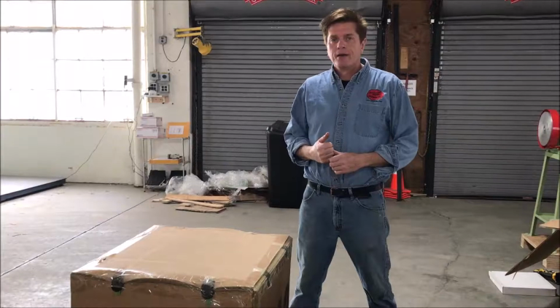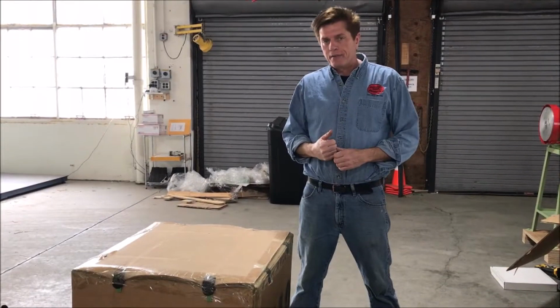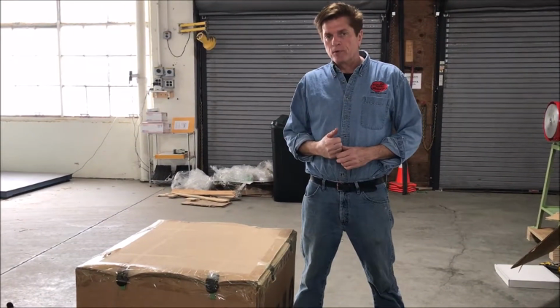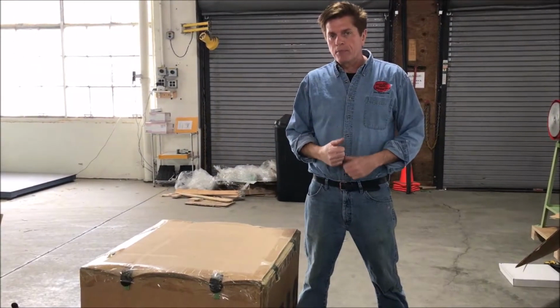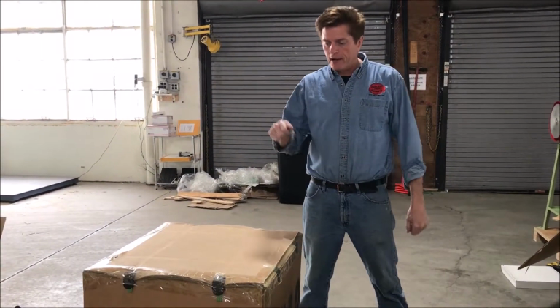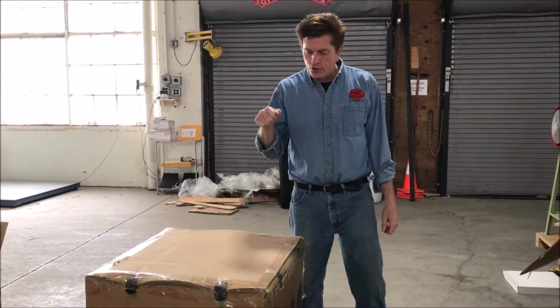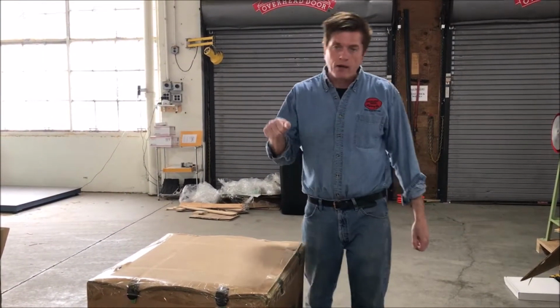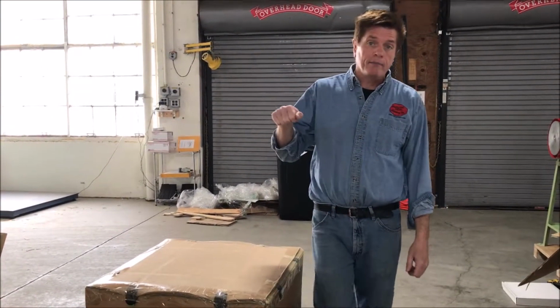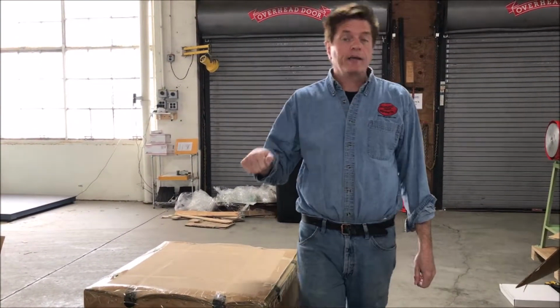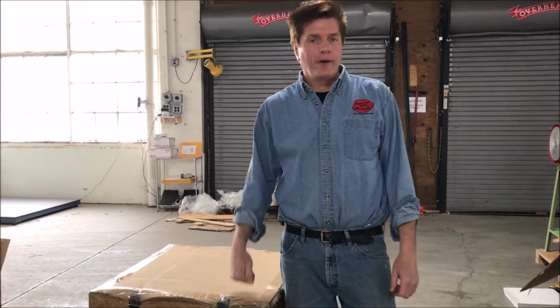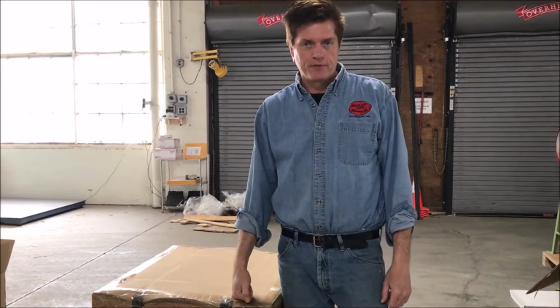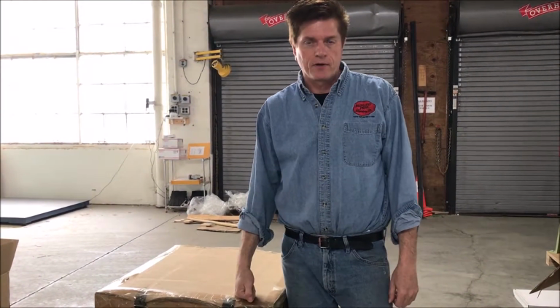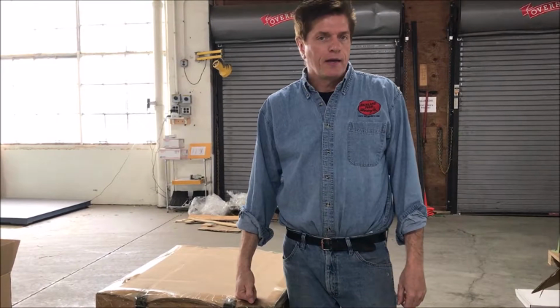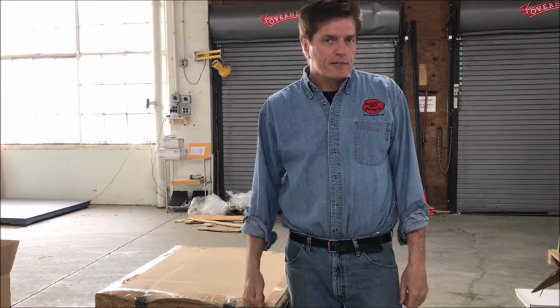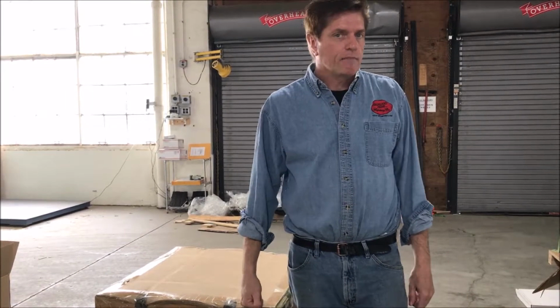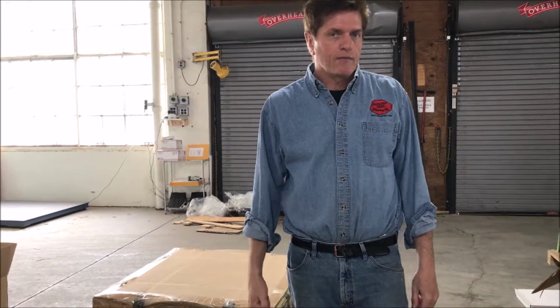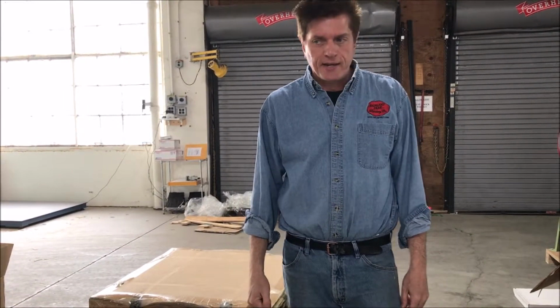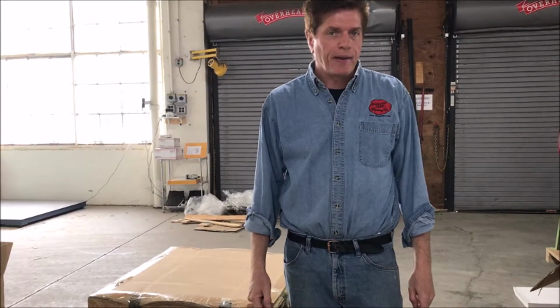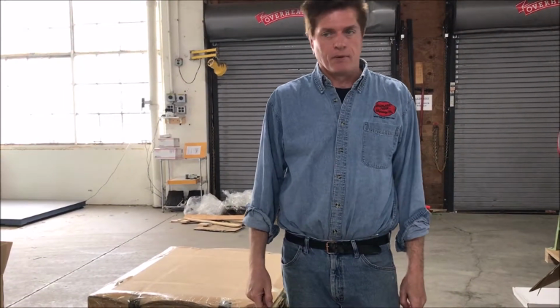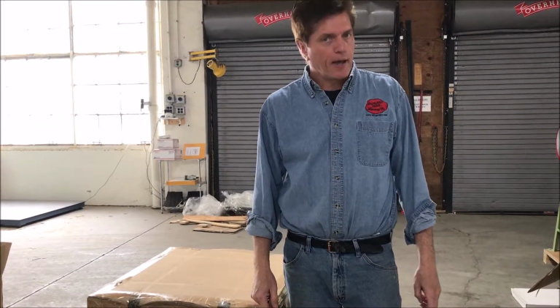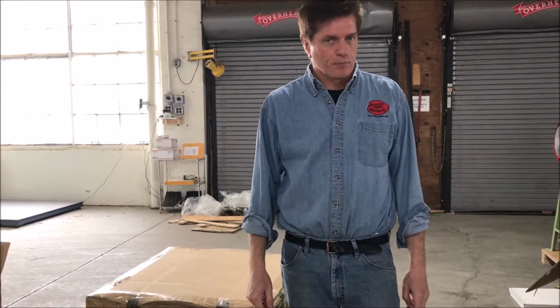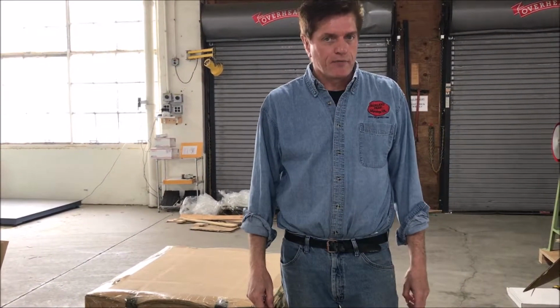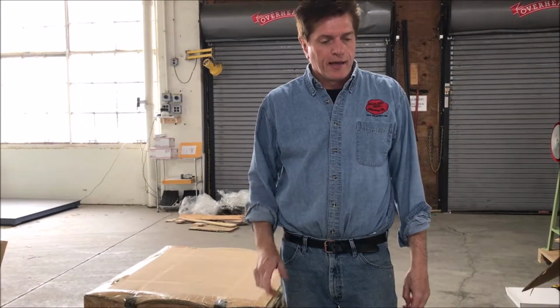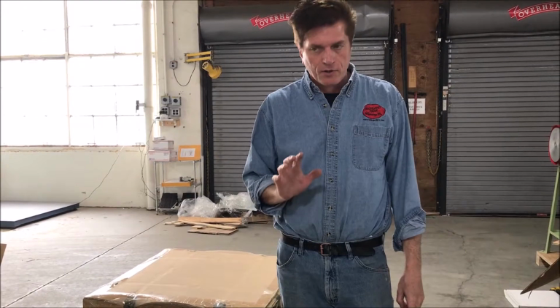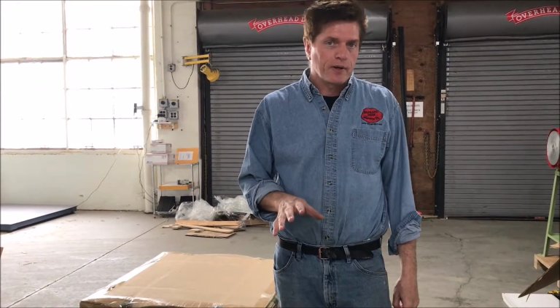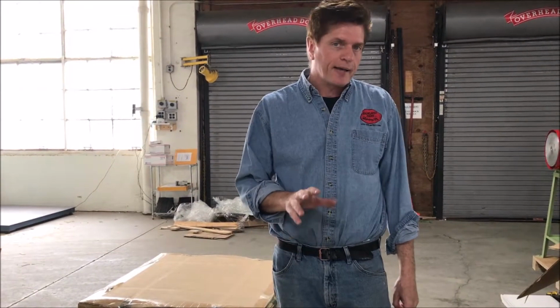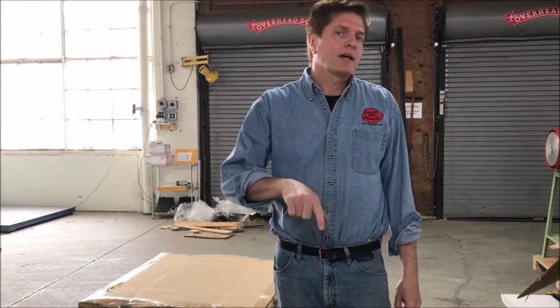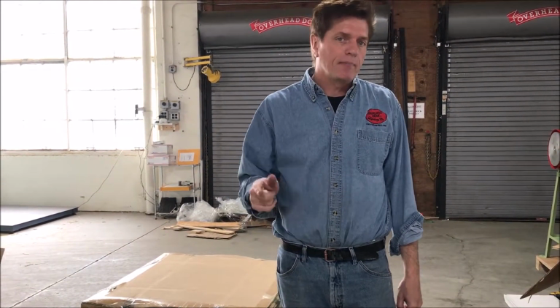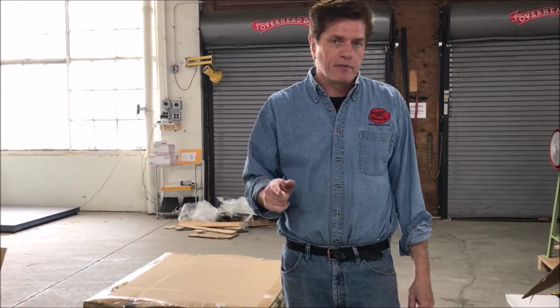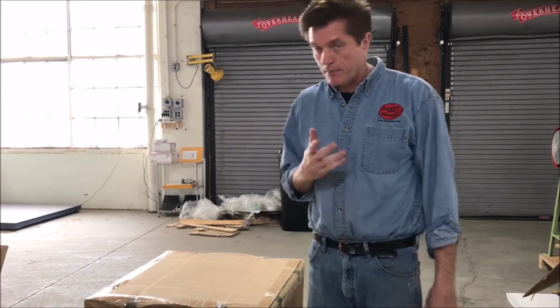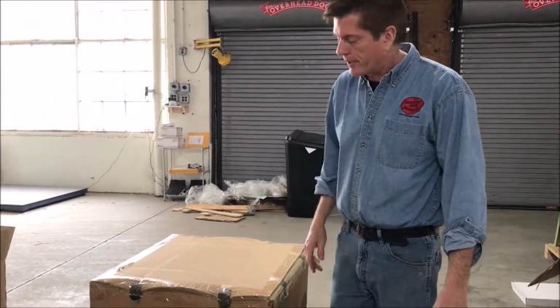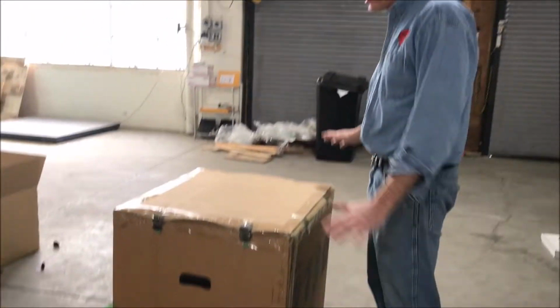Hi, I'm Sherman with Hallett Park and I'm going to show you how to unpack your web belt sander. It may seem an obvious task to unpack it, but we pack them super tough, so the best way to unpack it is actually from the bottom — and I'll show you how to do that.